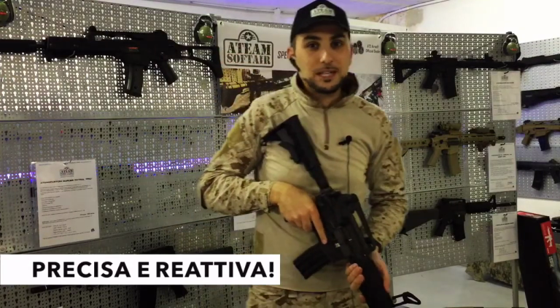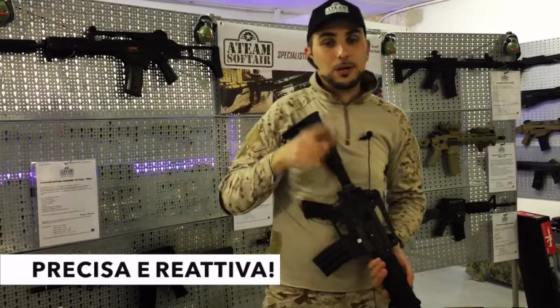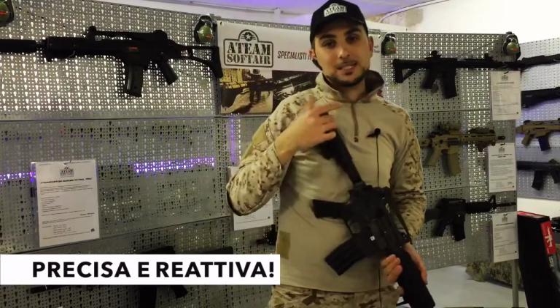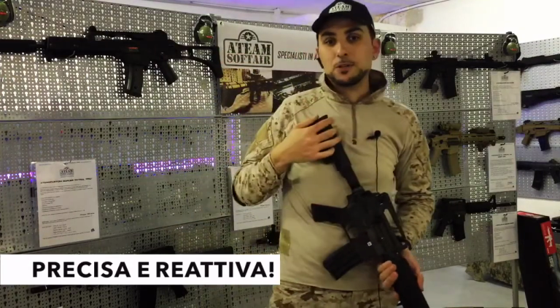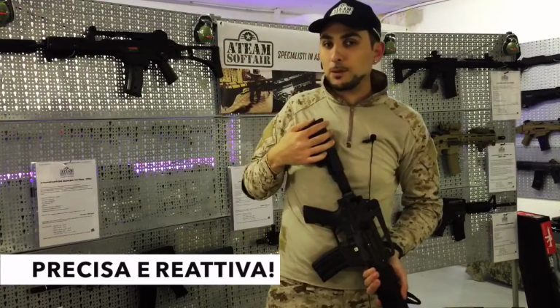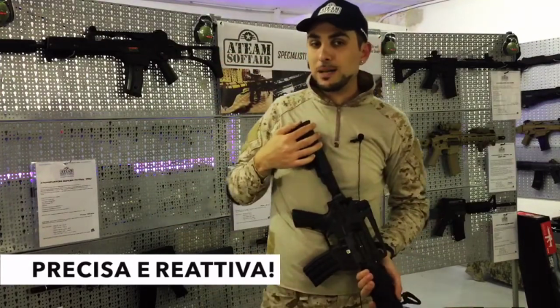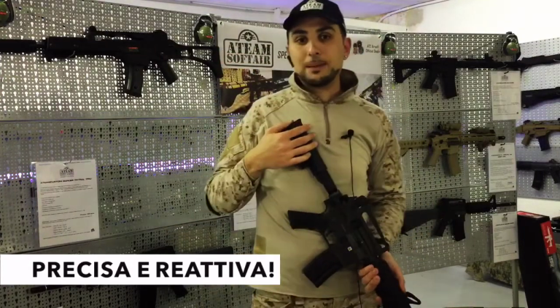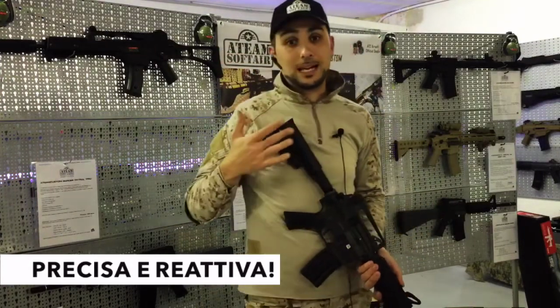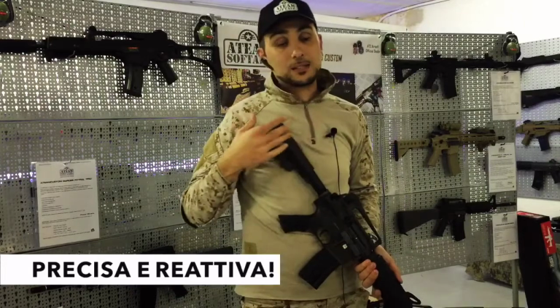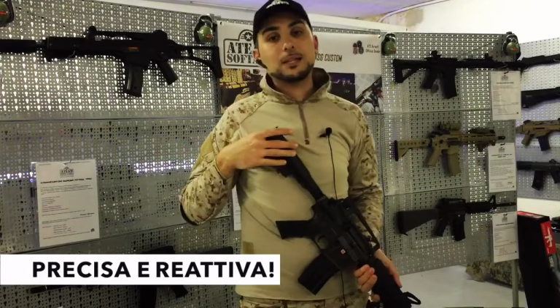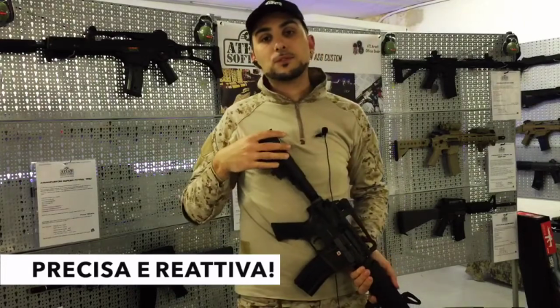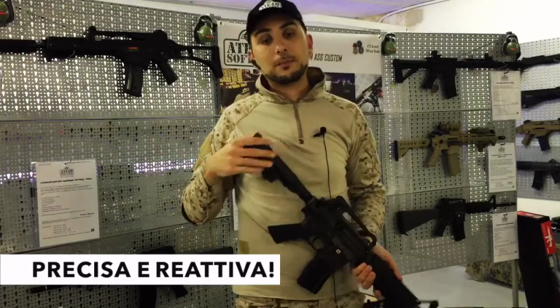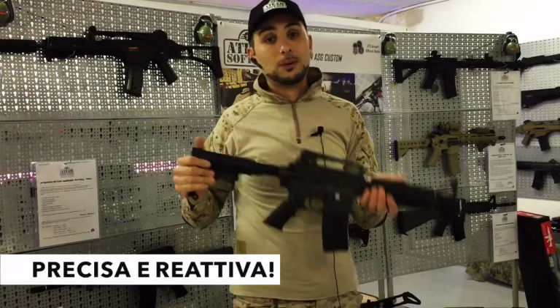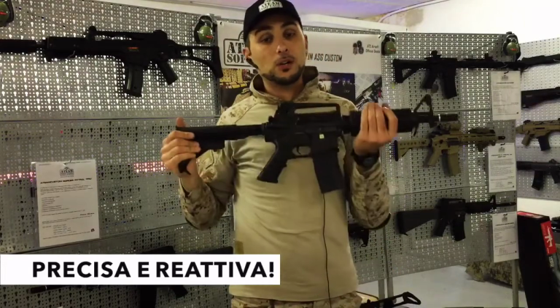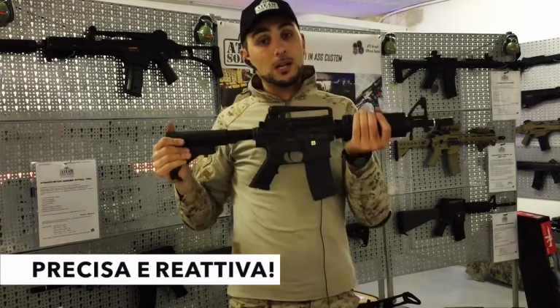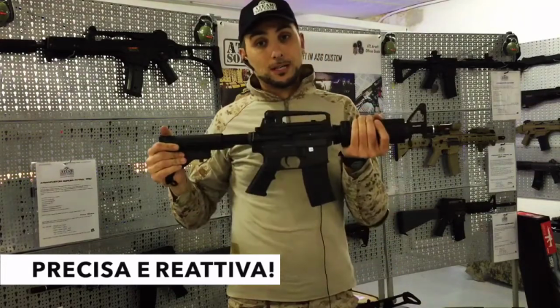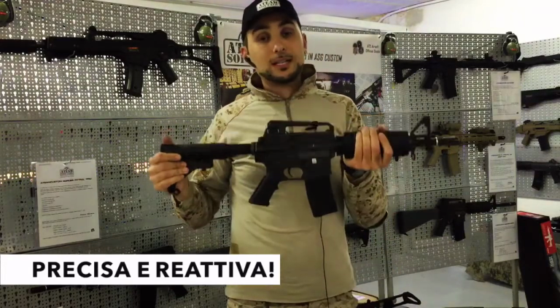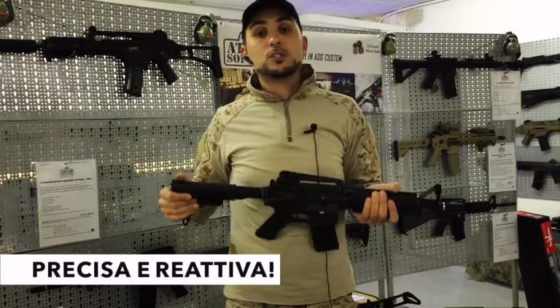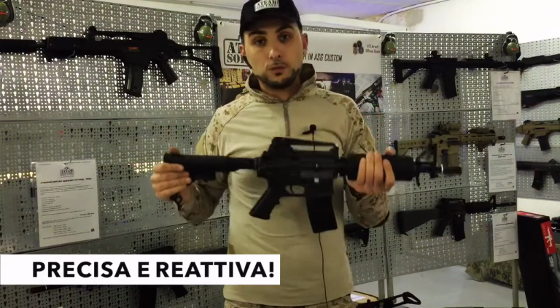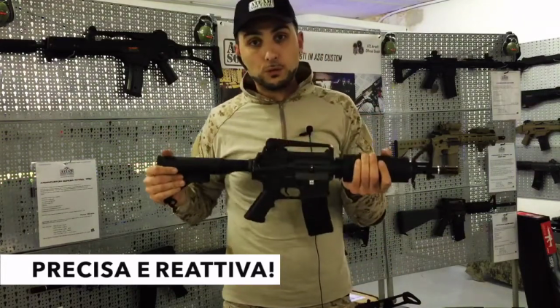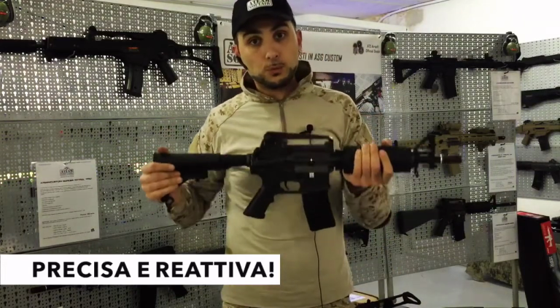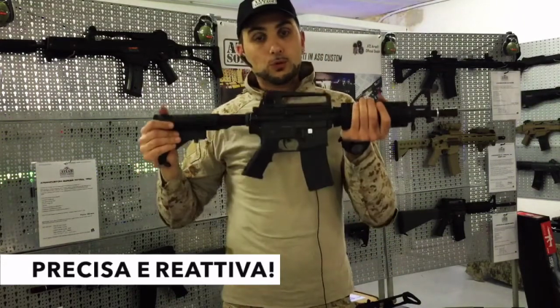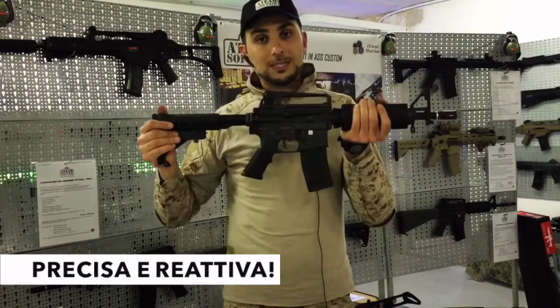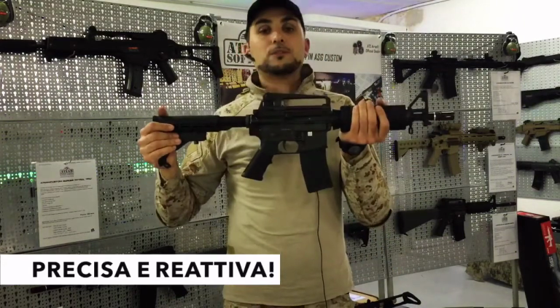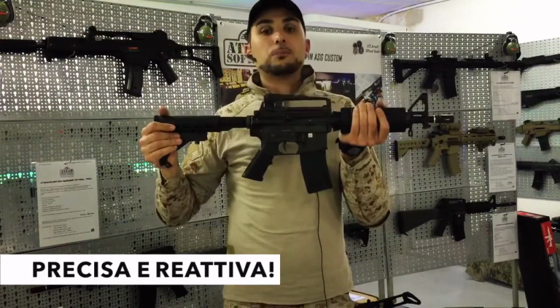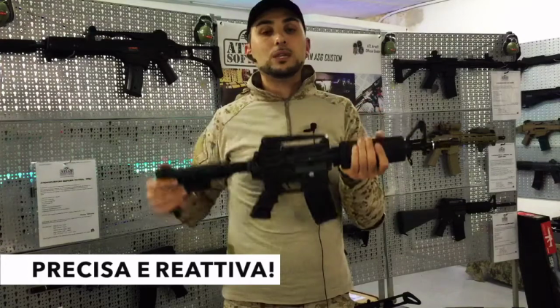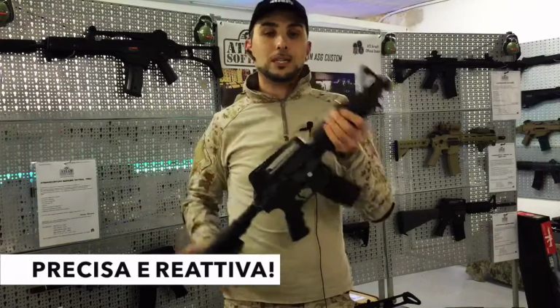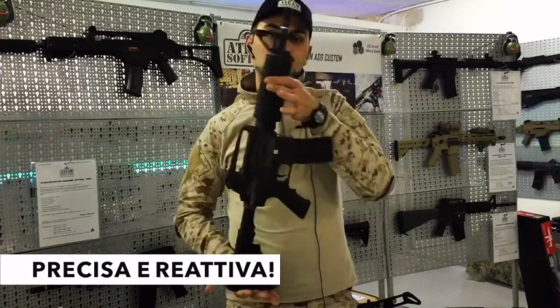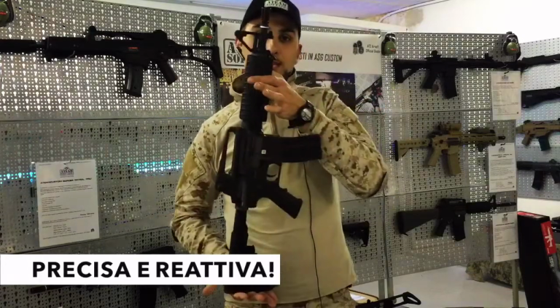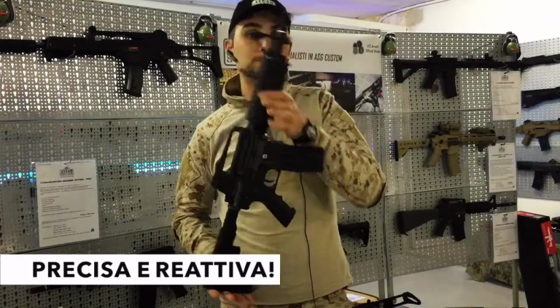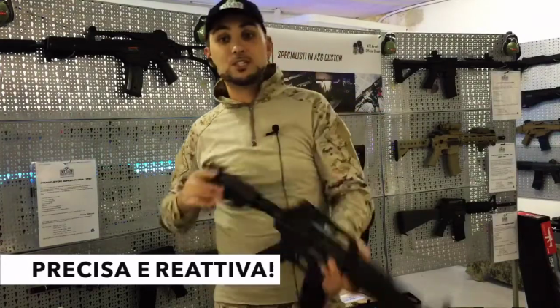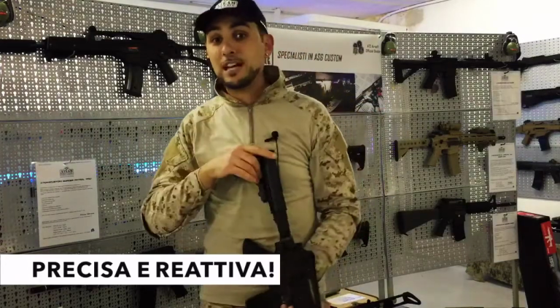Ci vediamo nella presentazione di una prossima replica custom a Team Softire. La trovate sul sito www.ateamsoftire.it in pronta consegna. Ciao ciao!